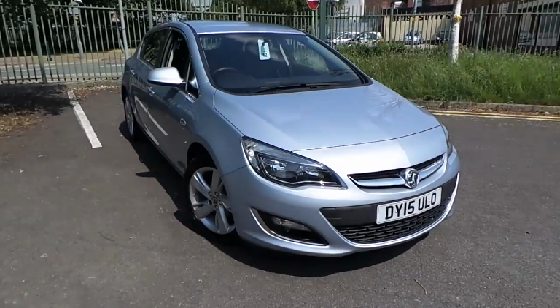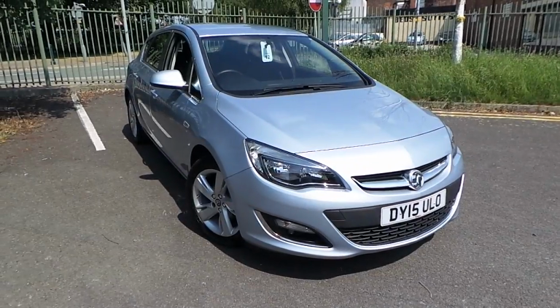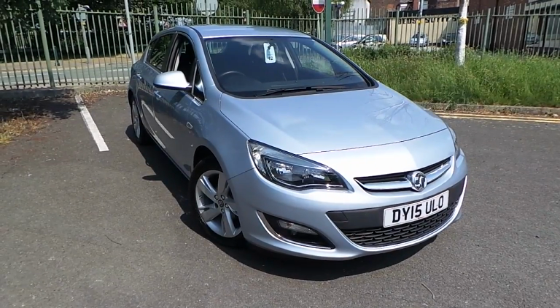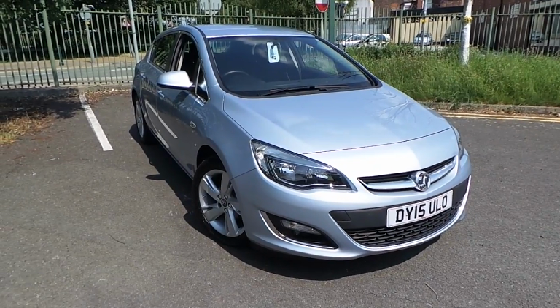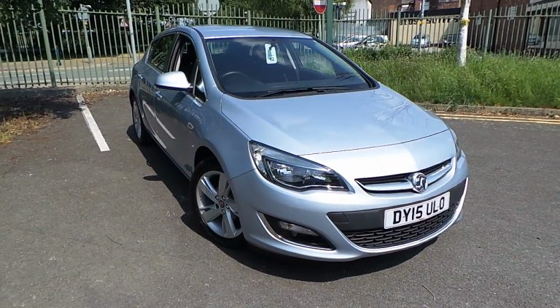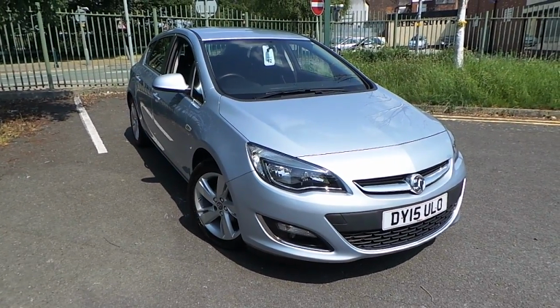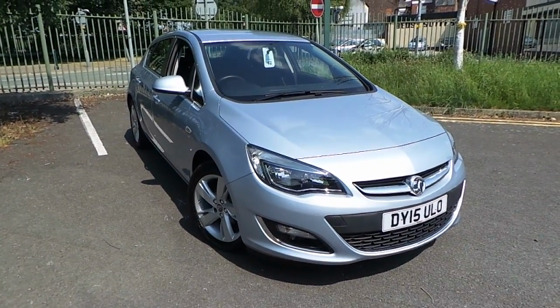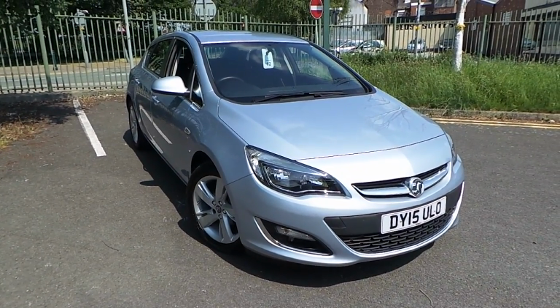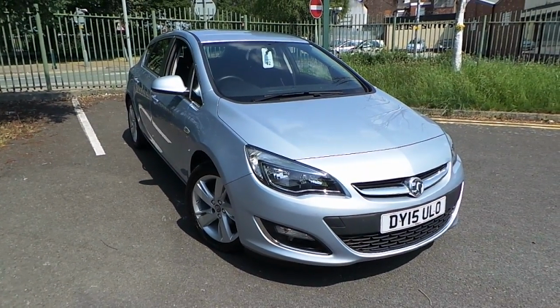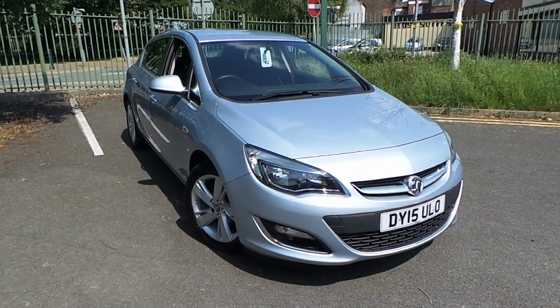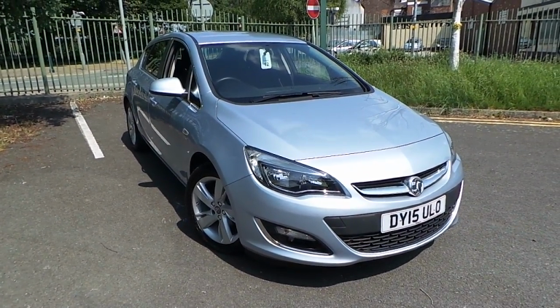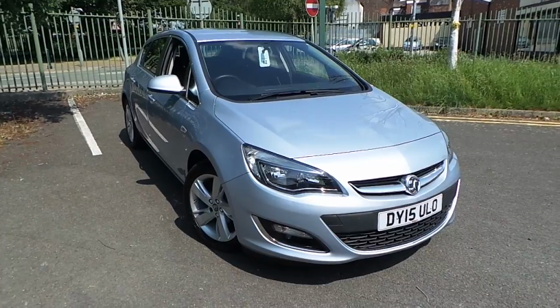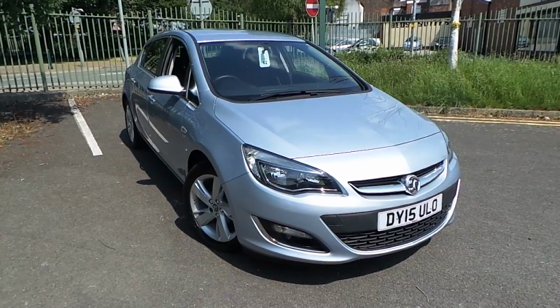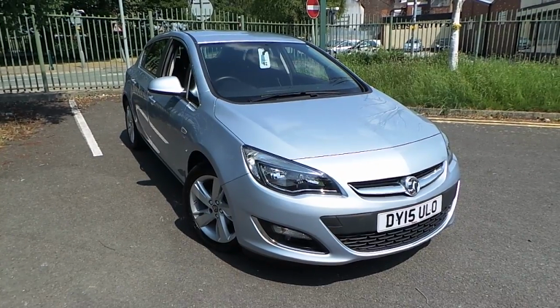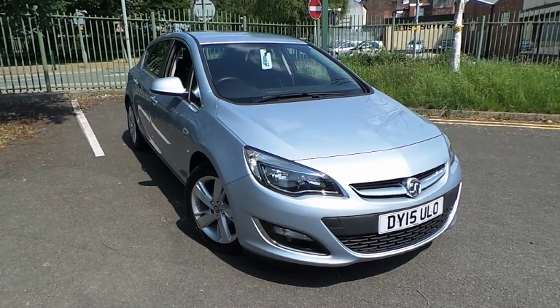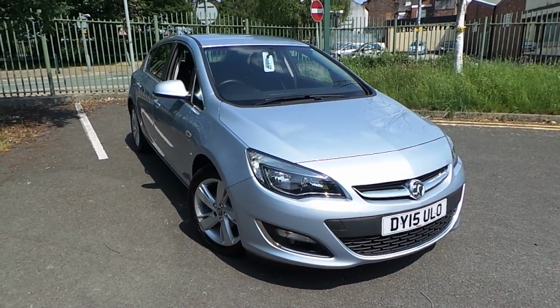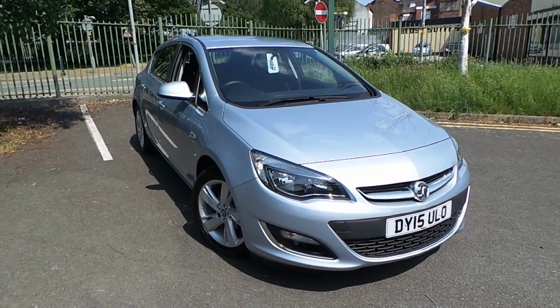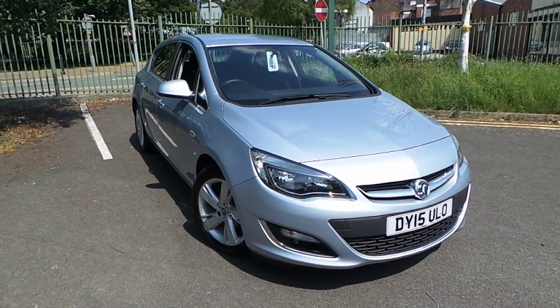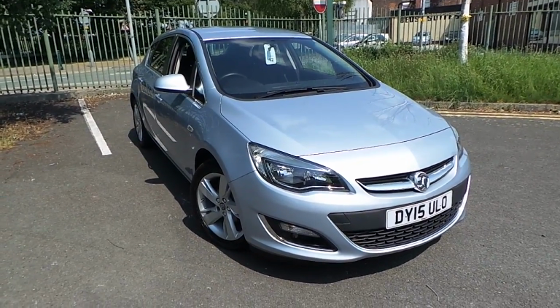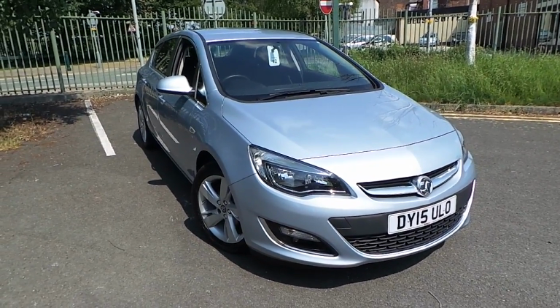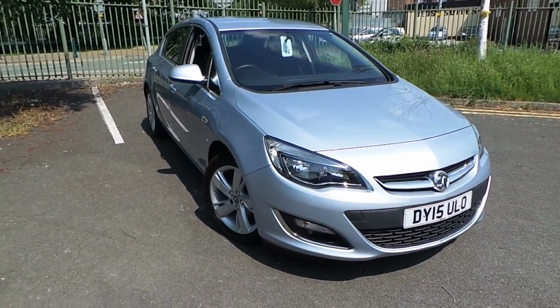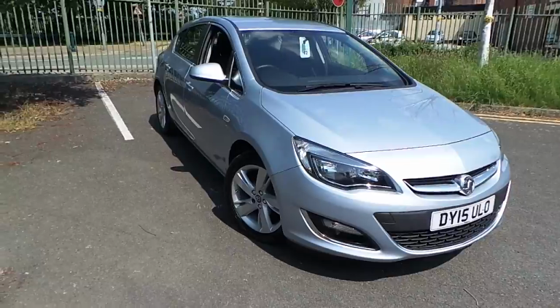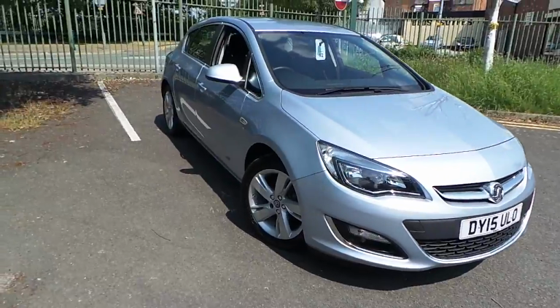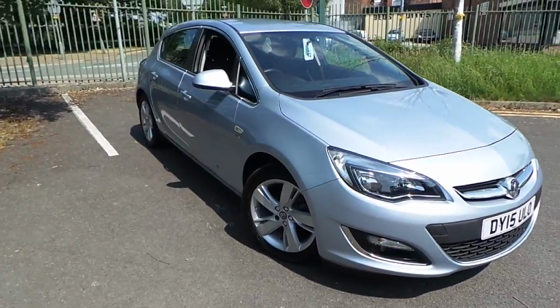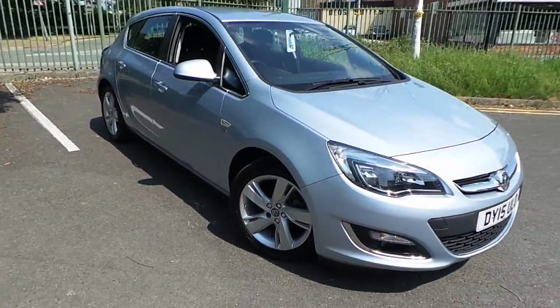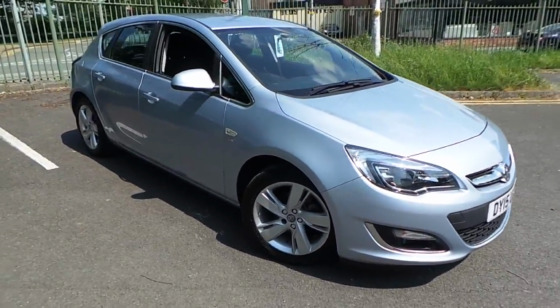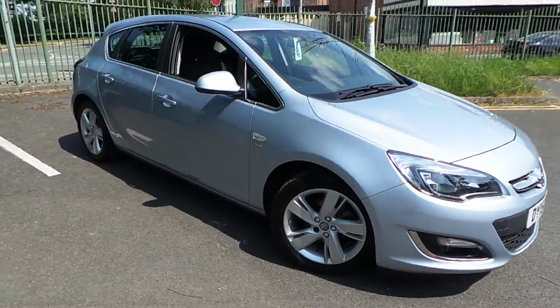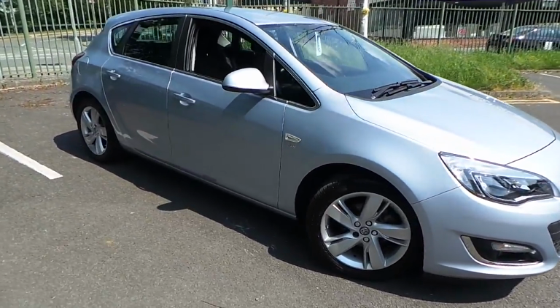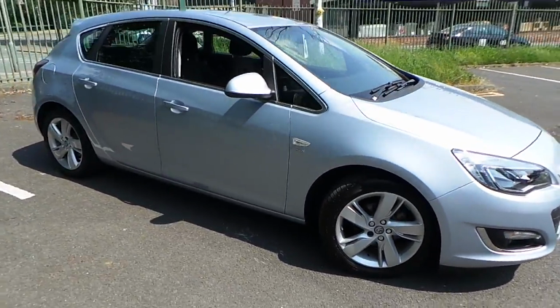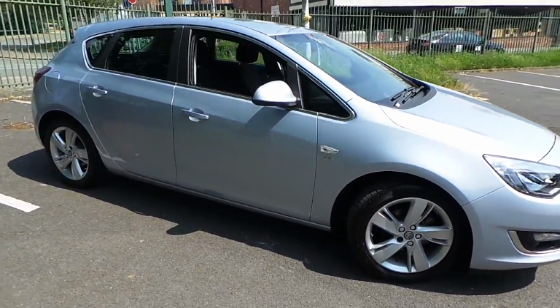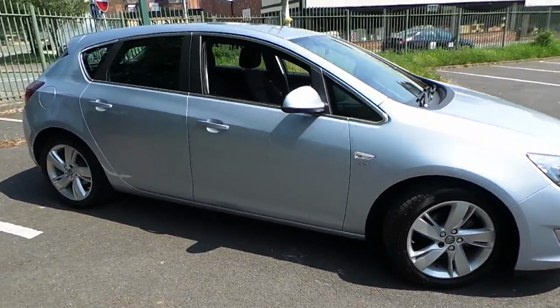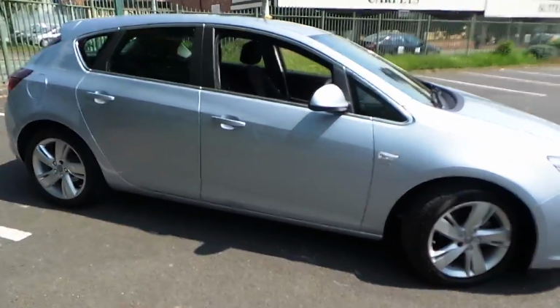Welcome to this vehicle presentation here at Pentagon Vauxhall in Manchester. Today we have for you a 15 plate Vauxhall Astra 1.4 16 valve turbo SRI, finished in flipchip silver.